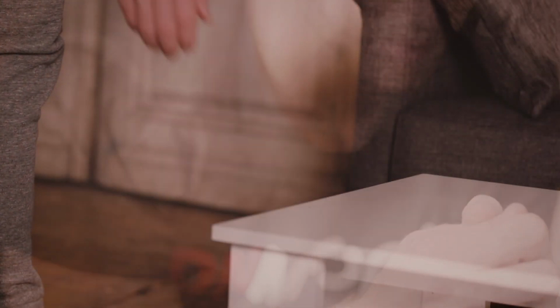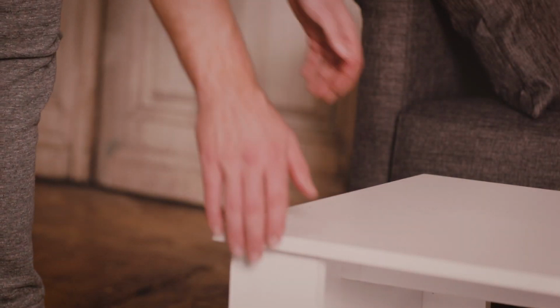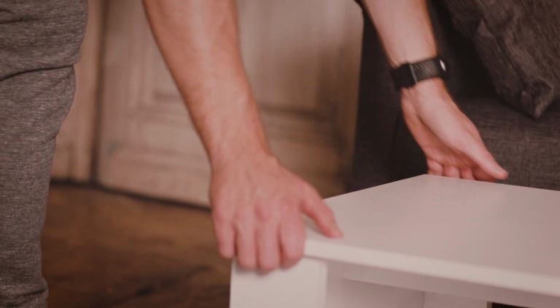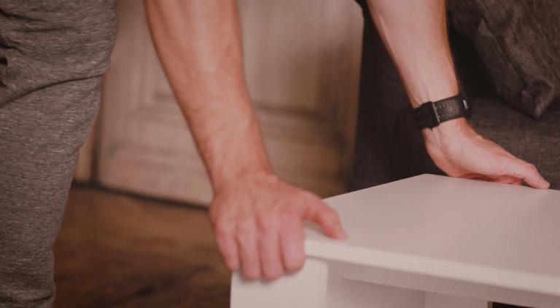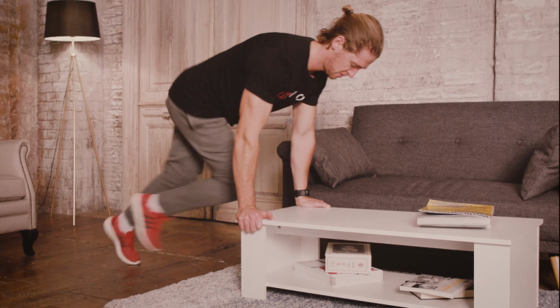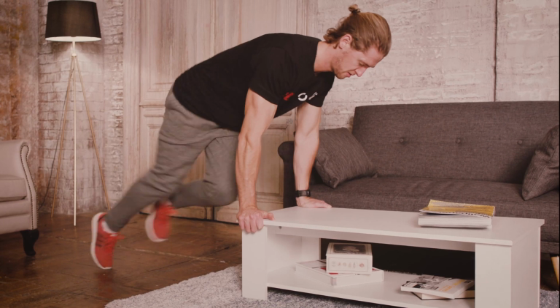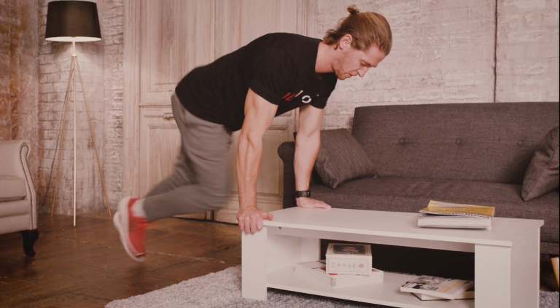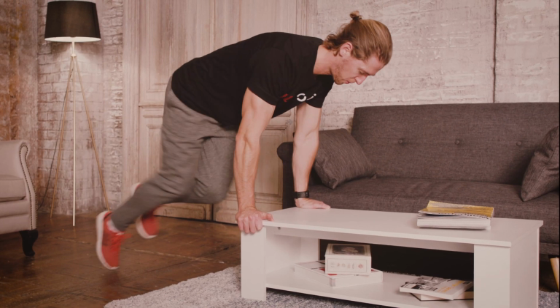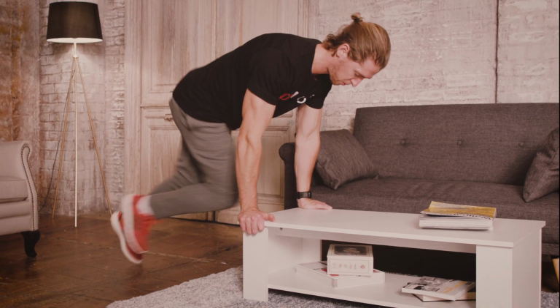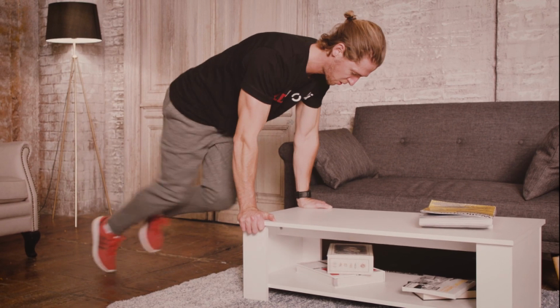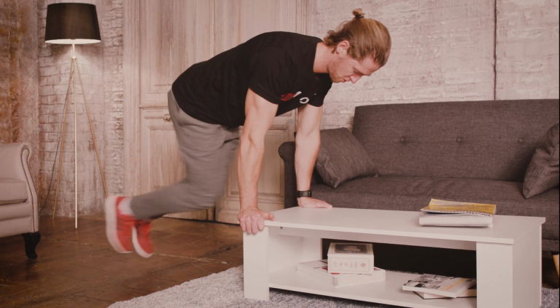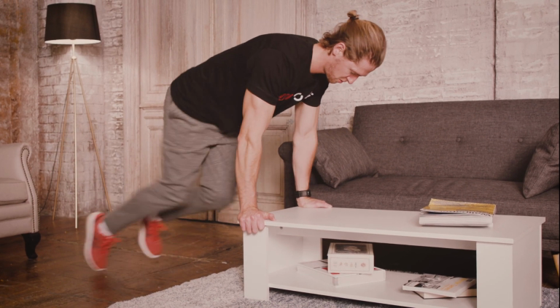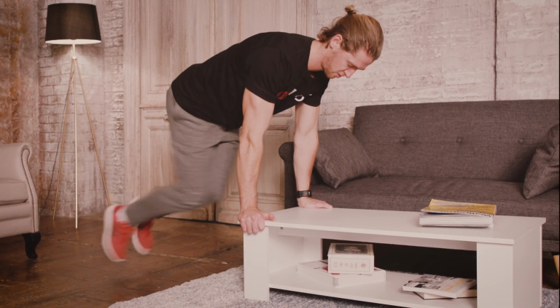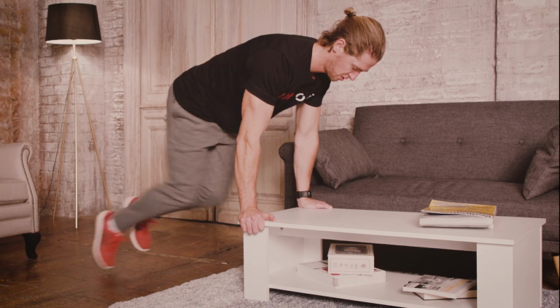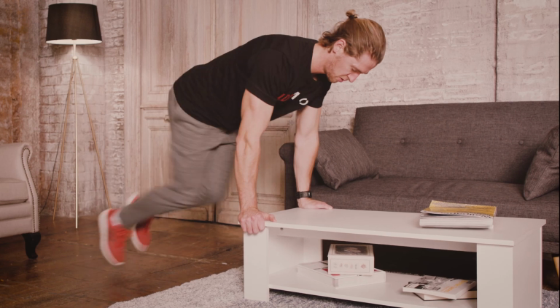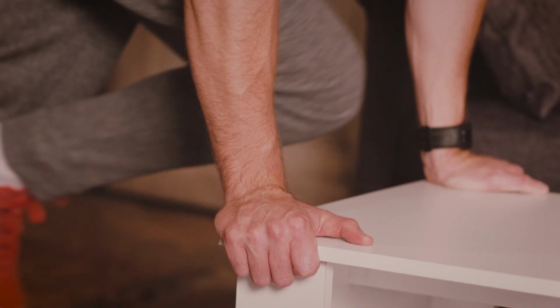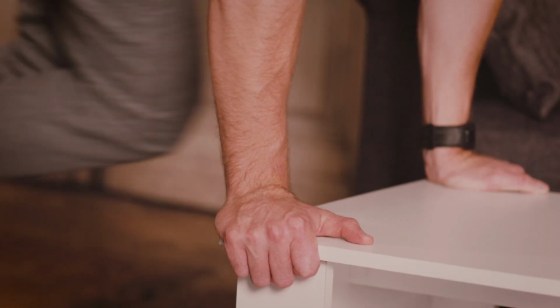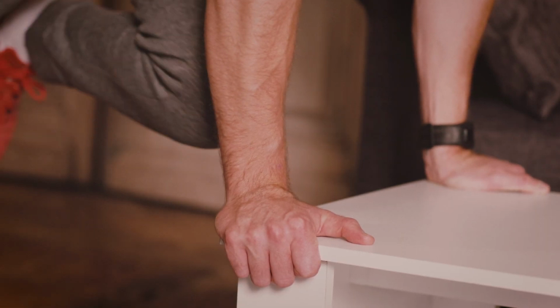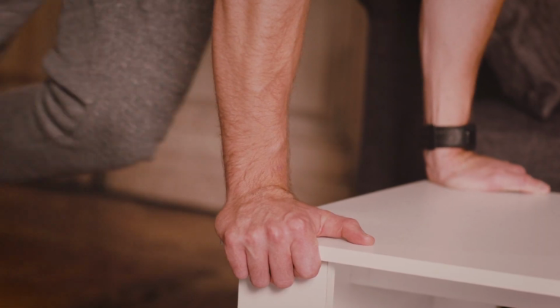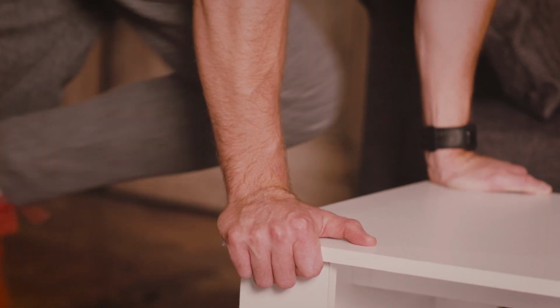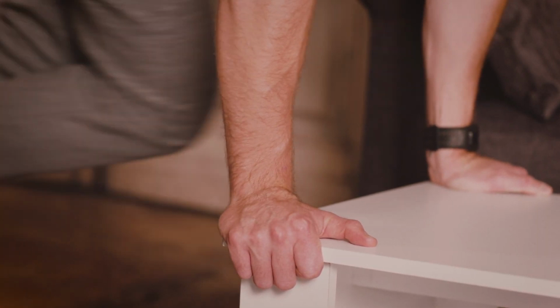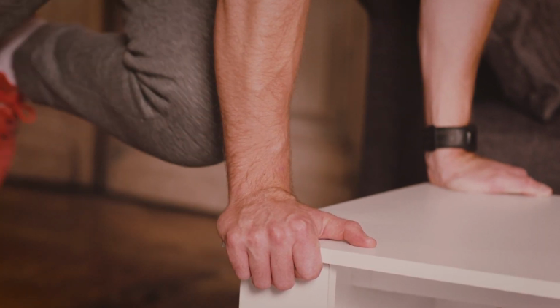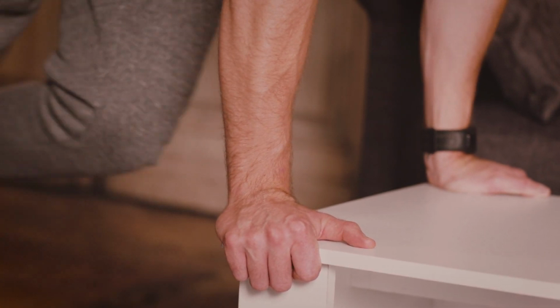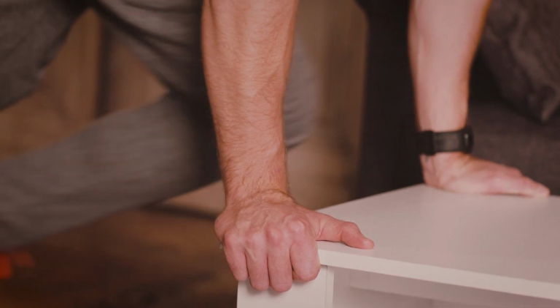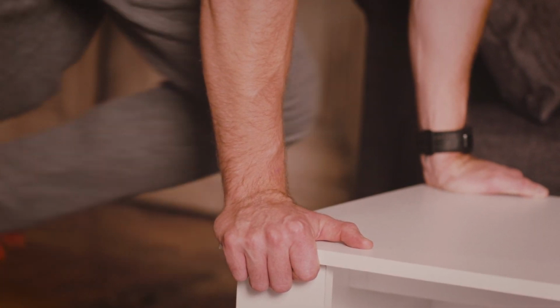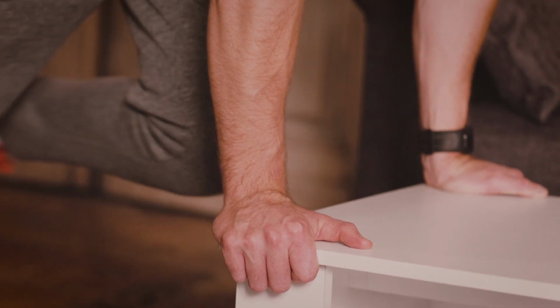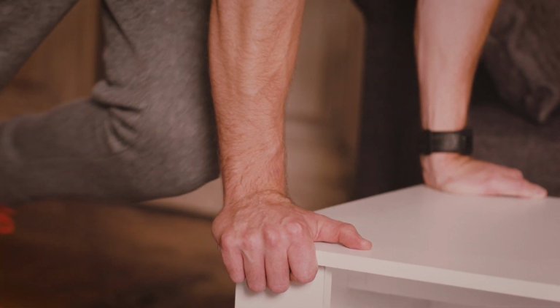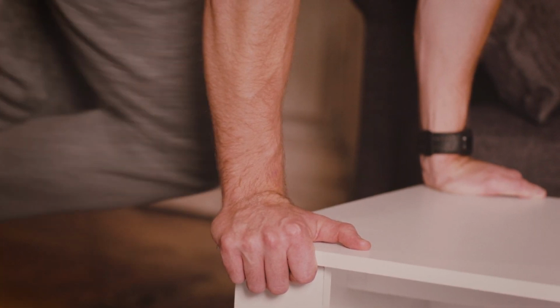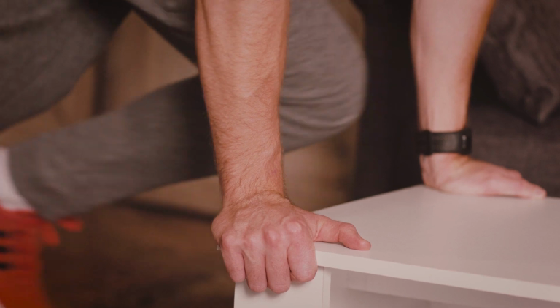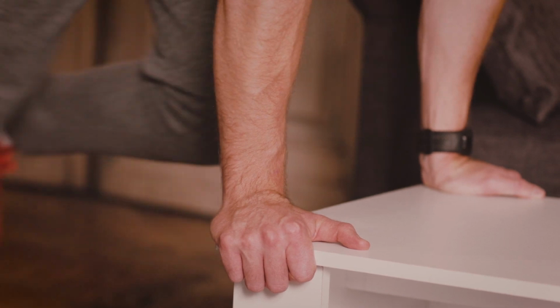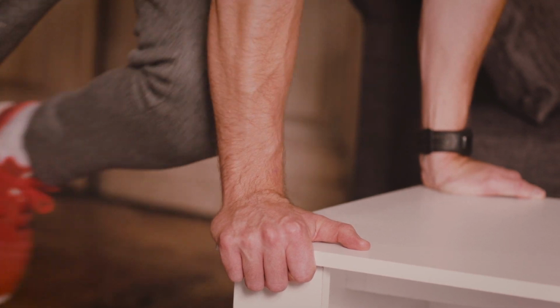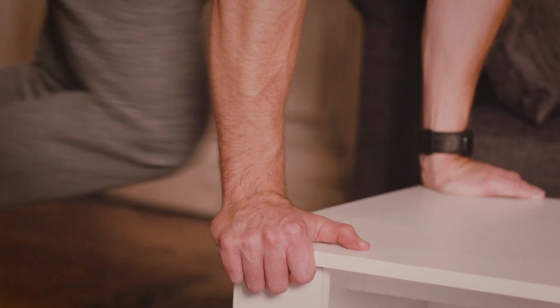Fourth exercise are mountain climbers. We're going to put the hands on the edge of the table with the shoulders directly above the hands, aim to bring the knee to the opposite elbow, and repeat this each leg so it becomes like a running fashion.